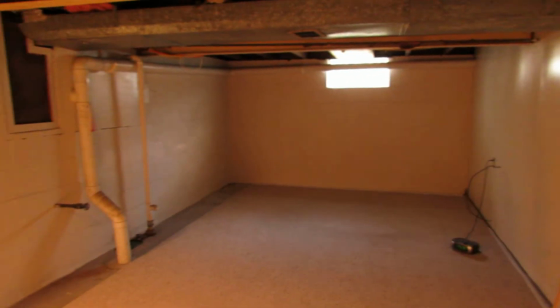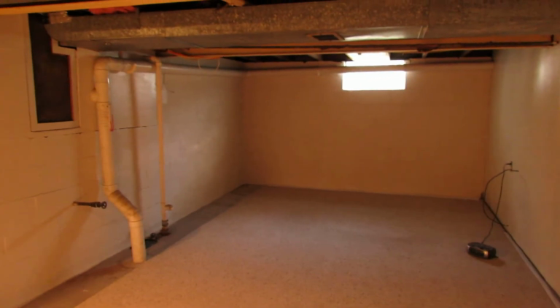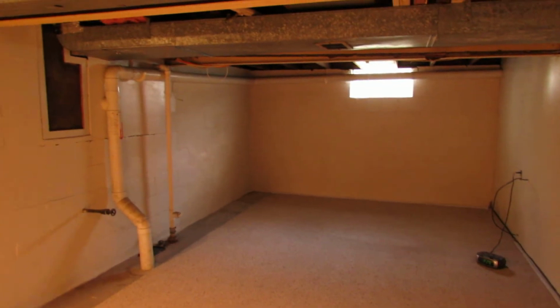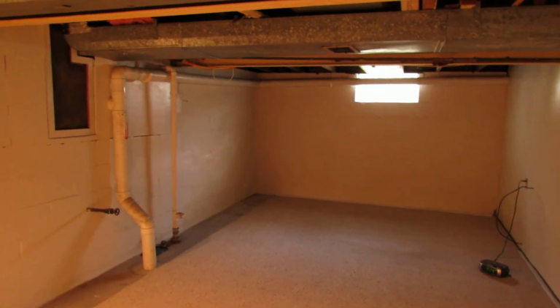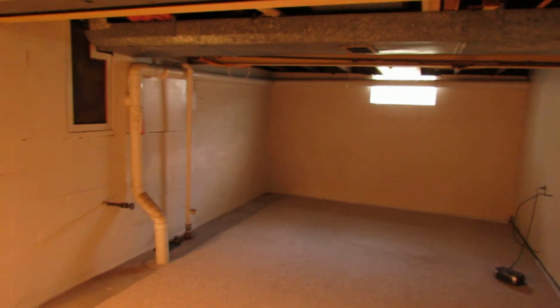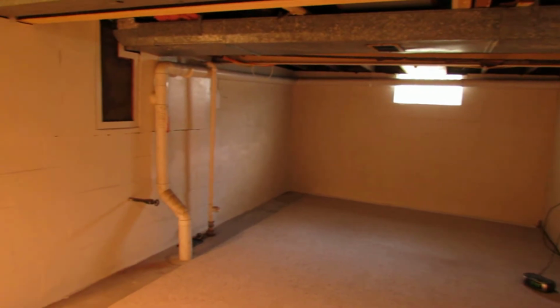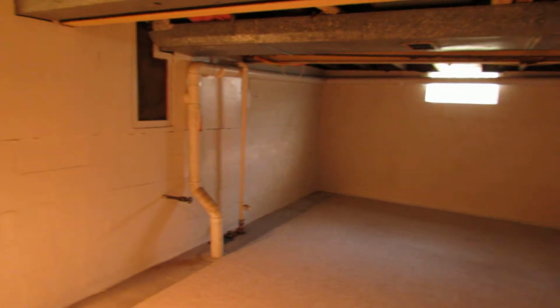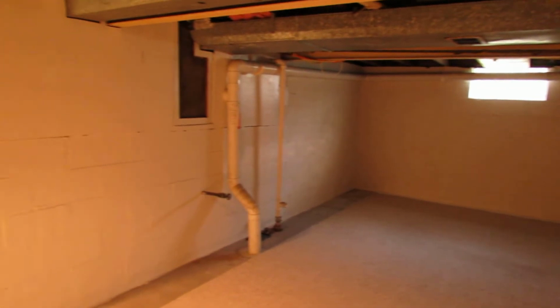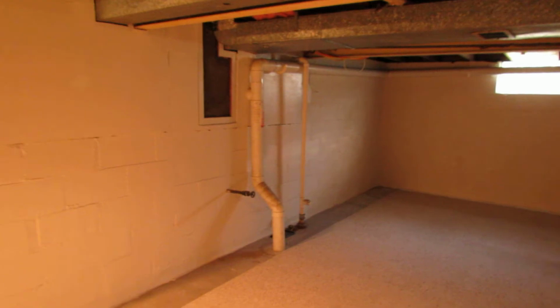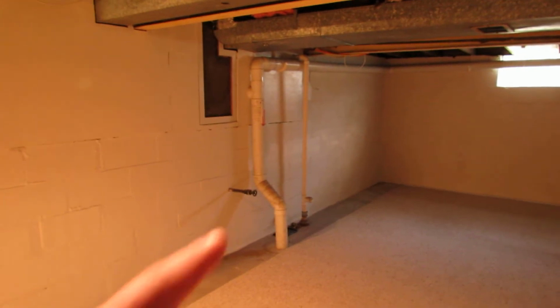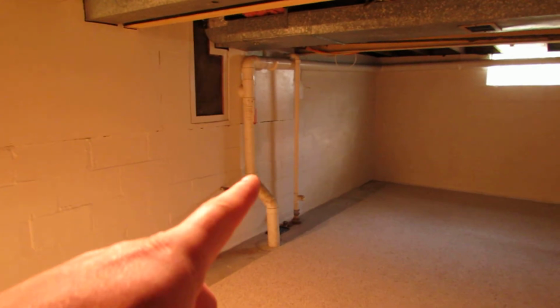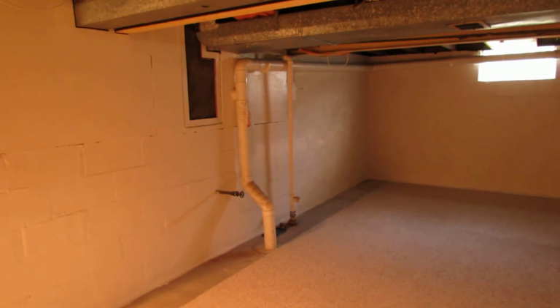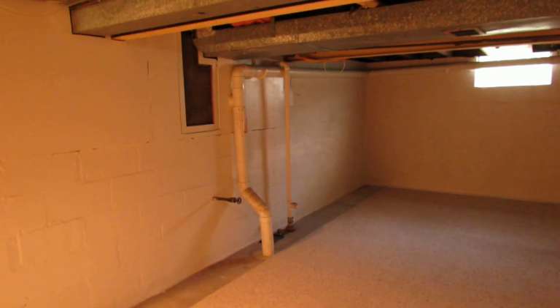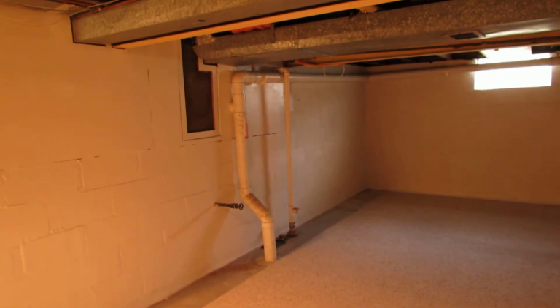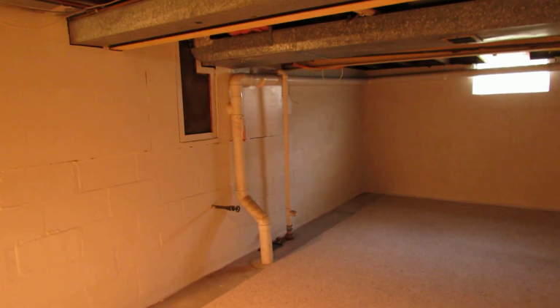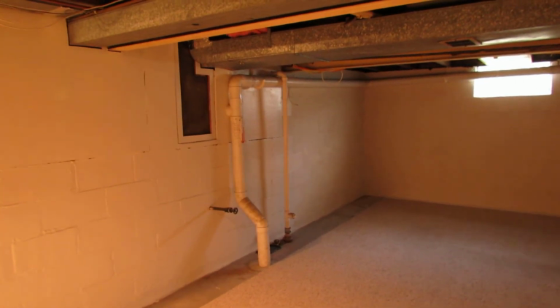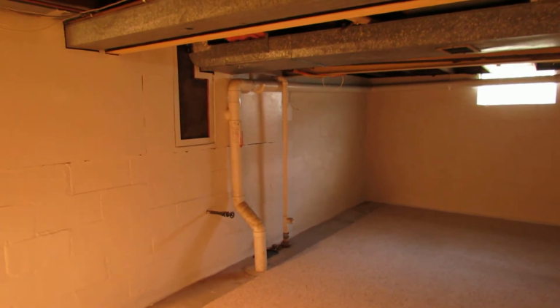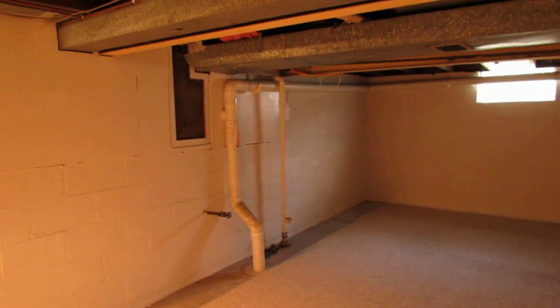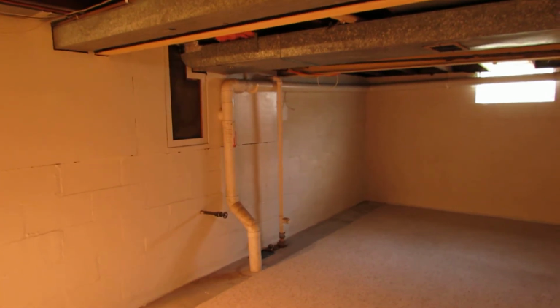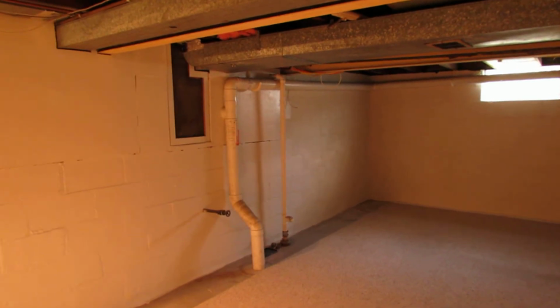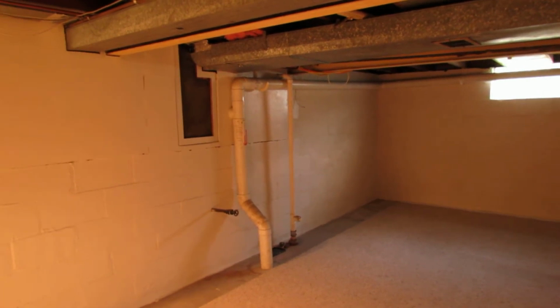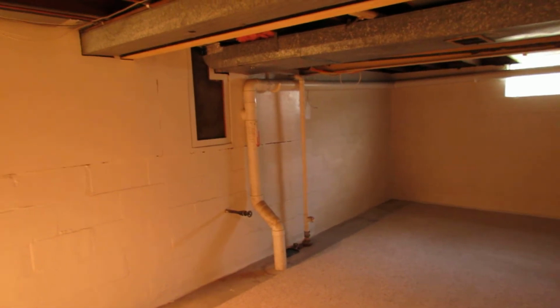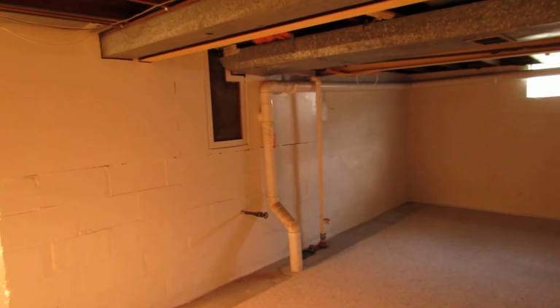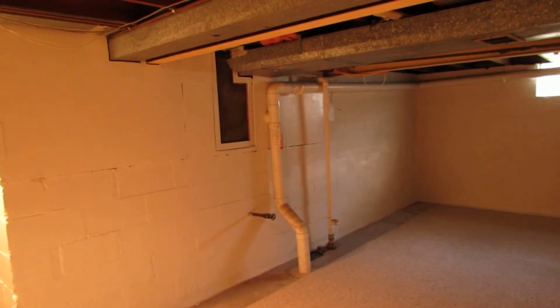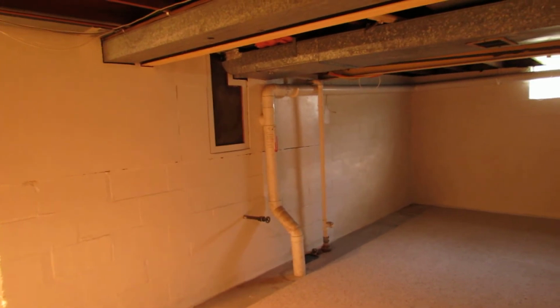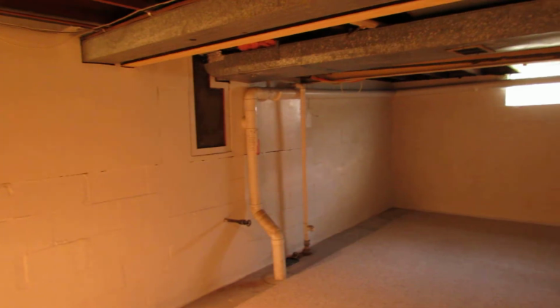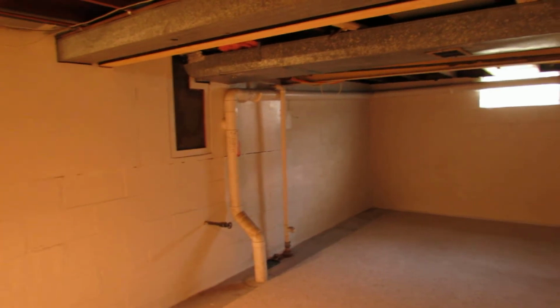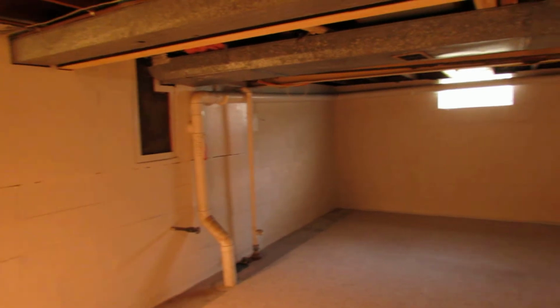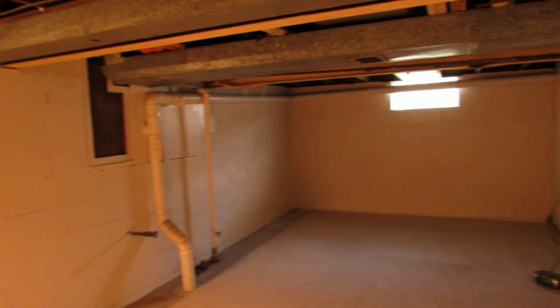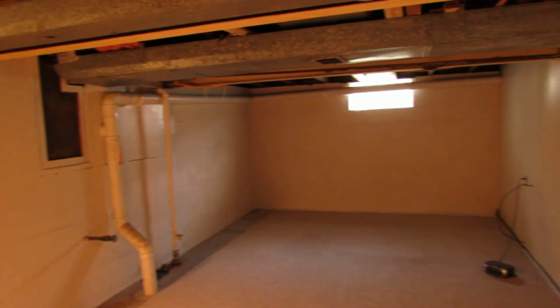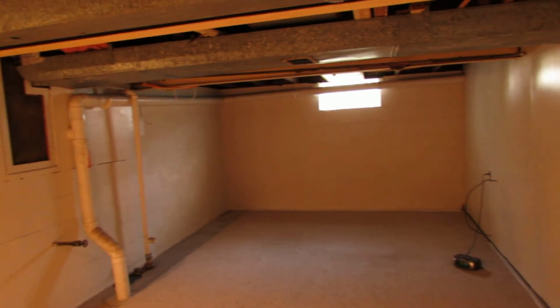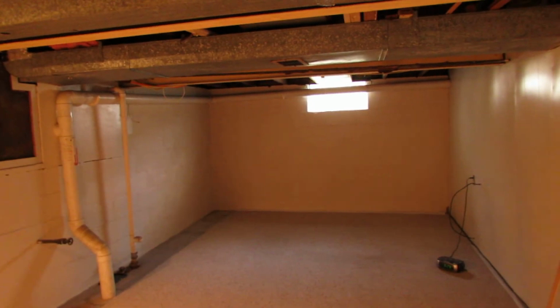Next, I'm going to meet you upstairs for a few closing statements. Oh, and this has a radon mitigation system installed already, so you do not have to worry about radon in this home. Let's go upstairs.